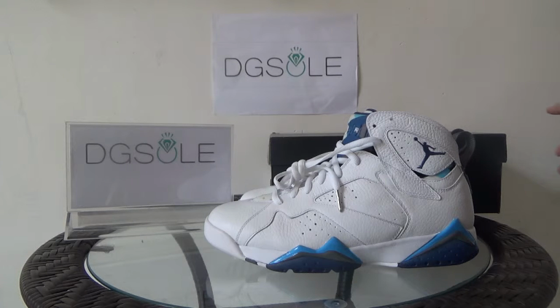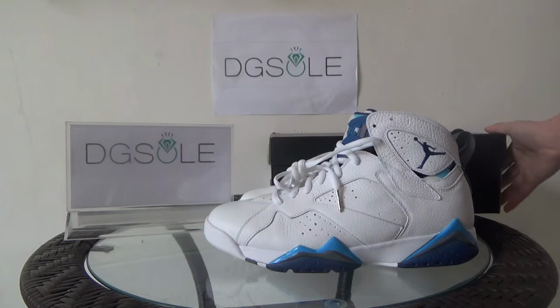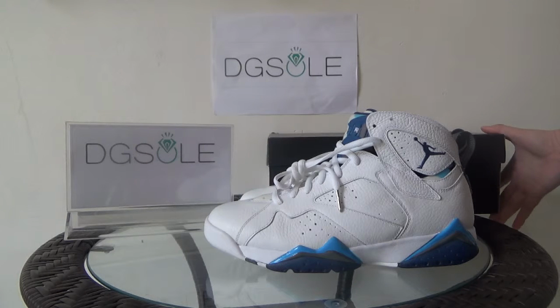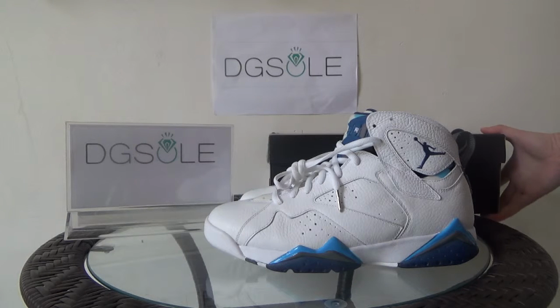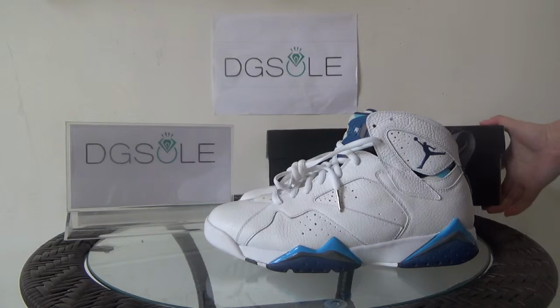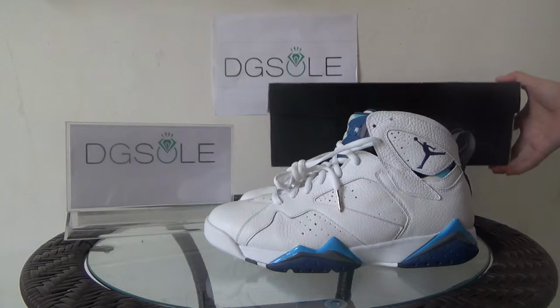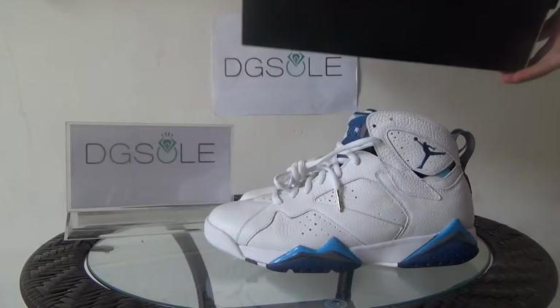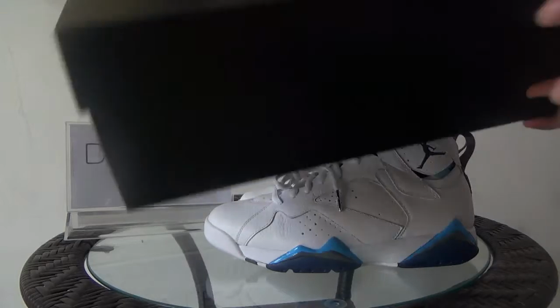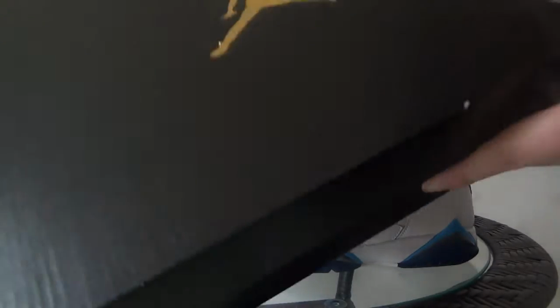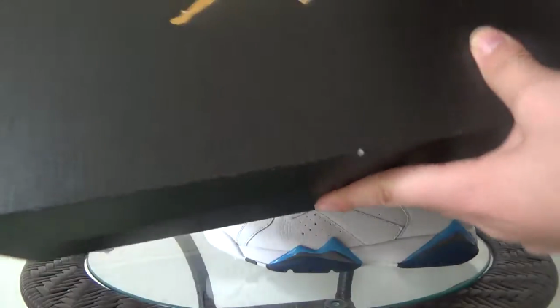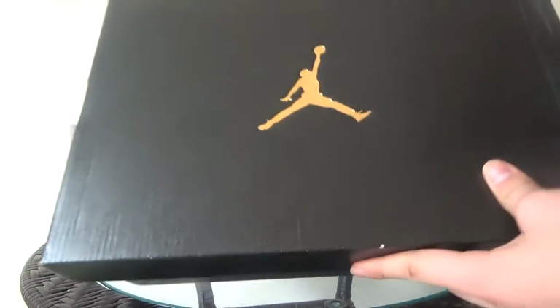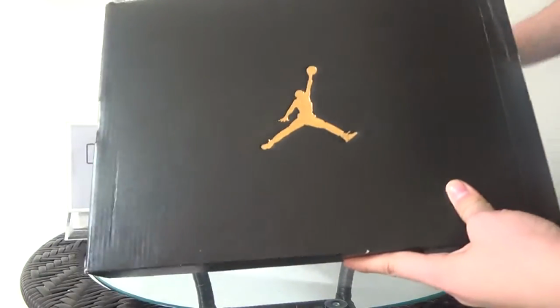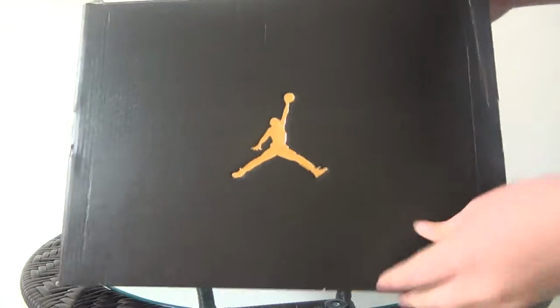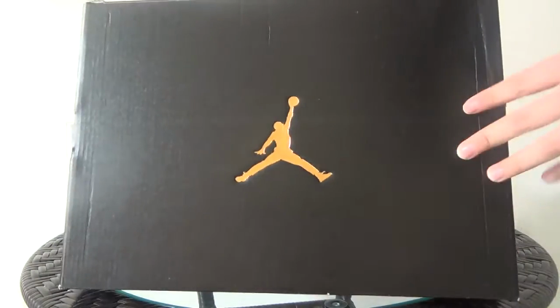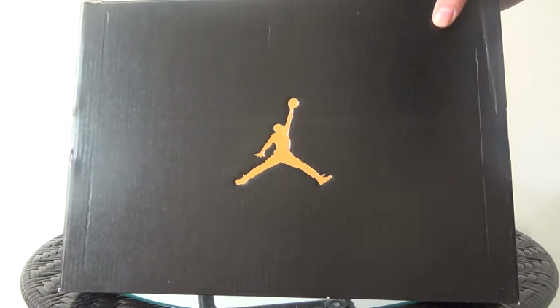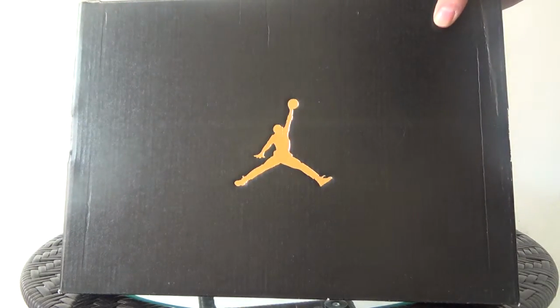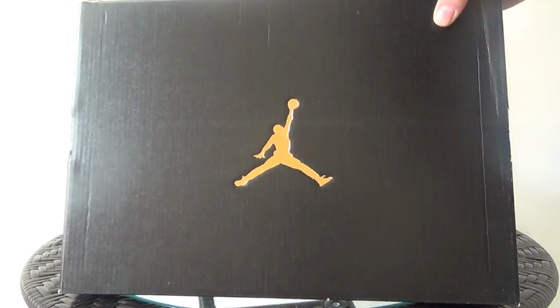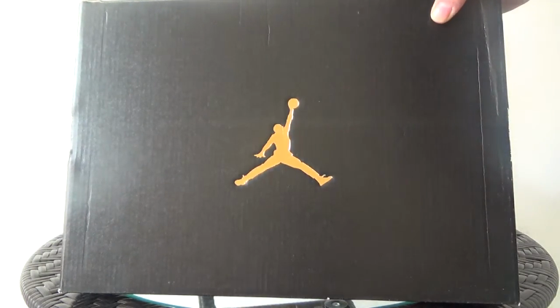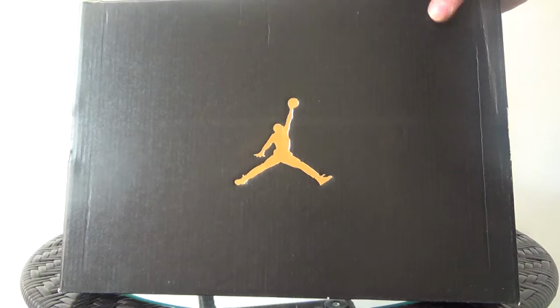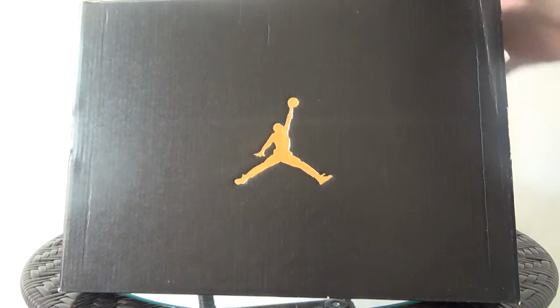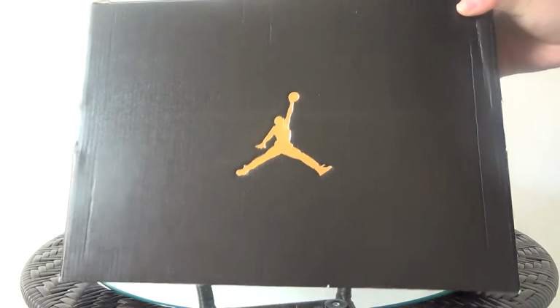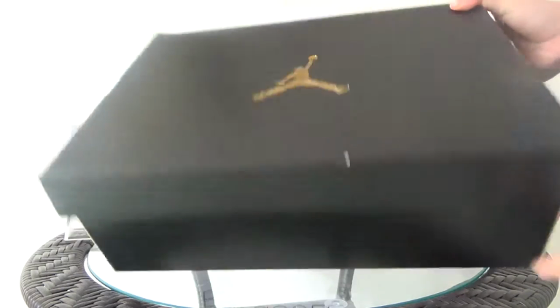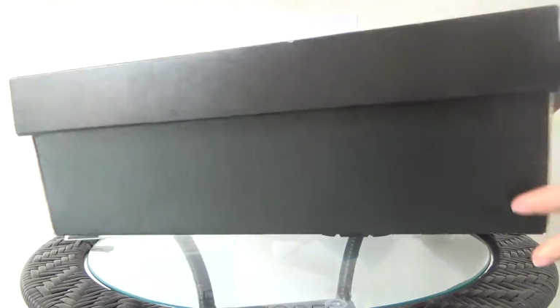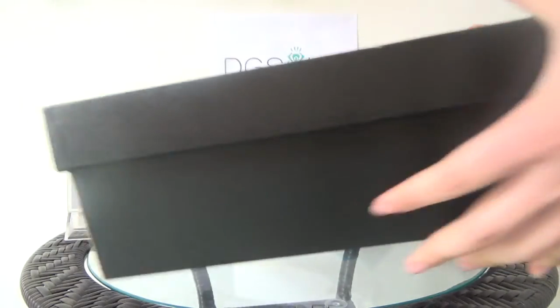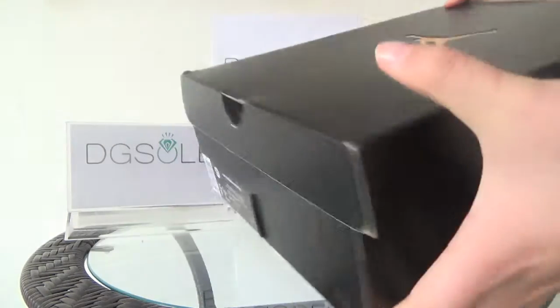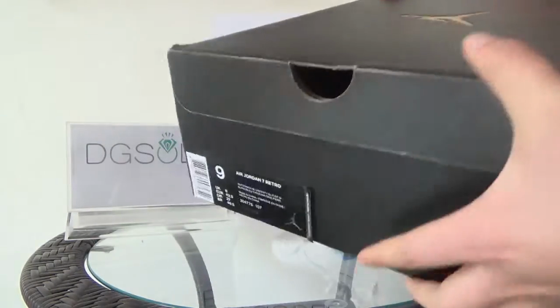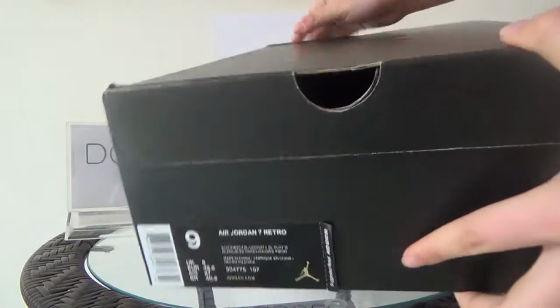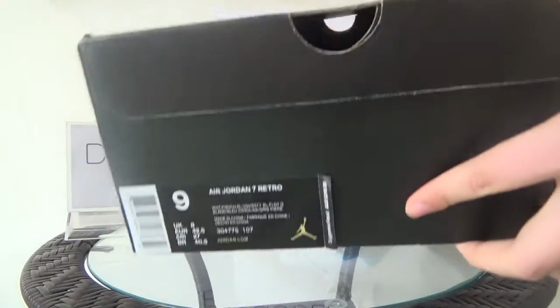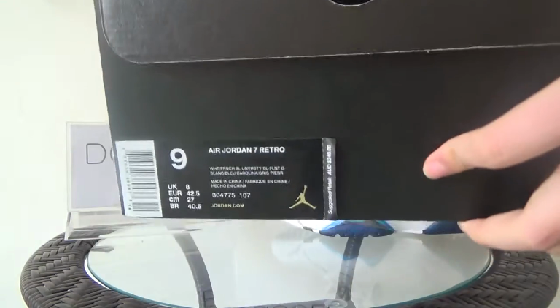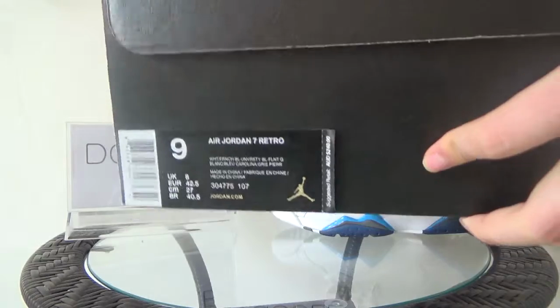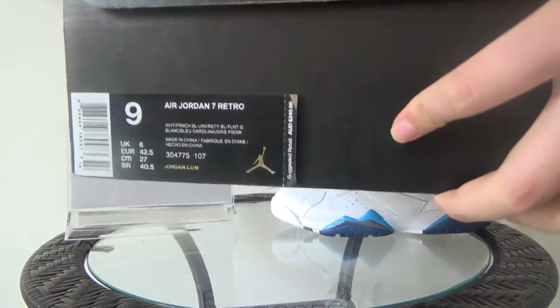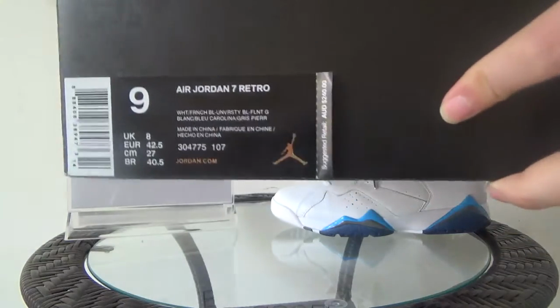First let me introduce the shoe box. You can see the new box style from 2015. On this side you can also find the size tag.